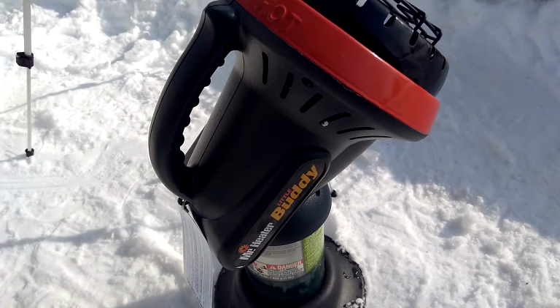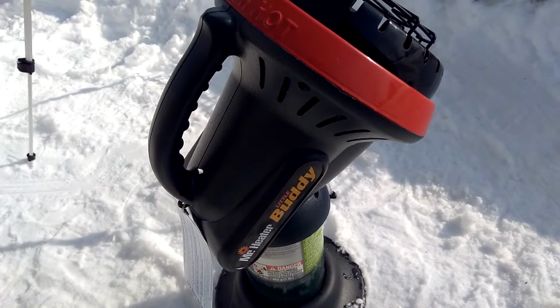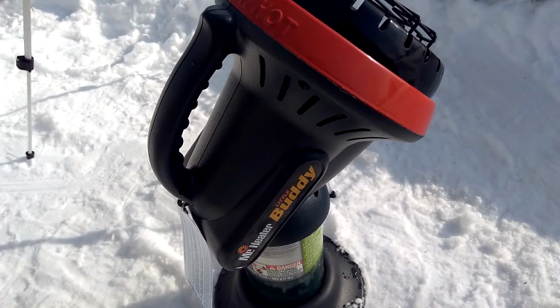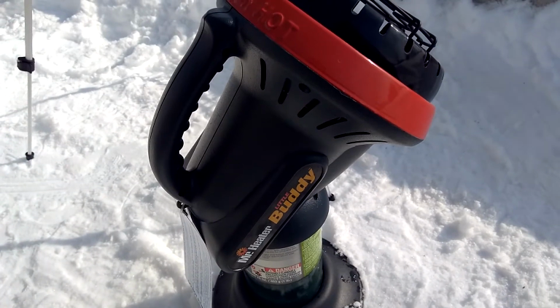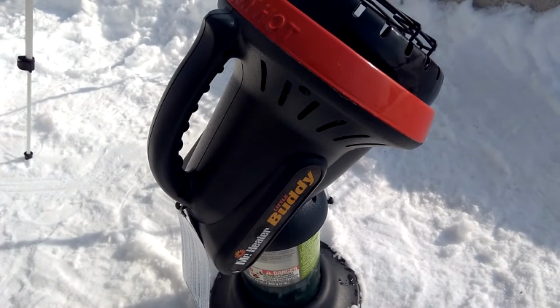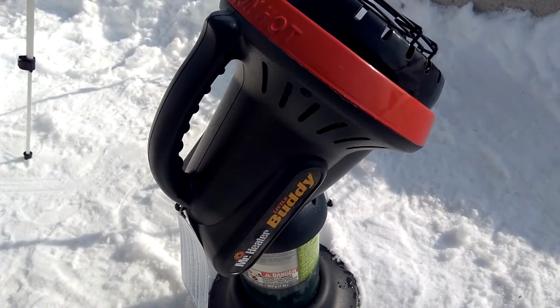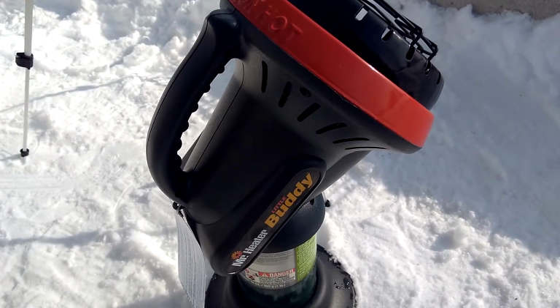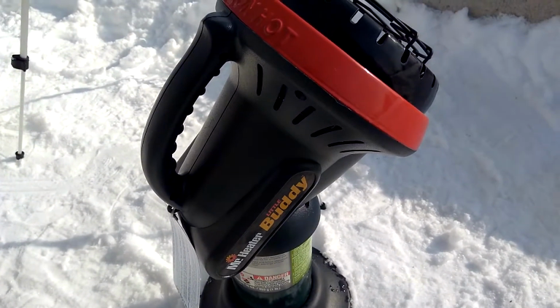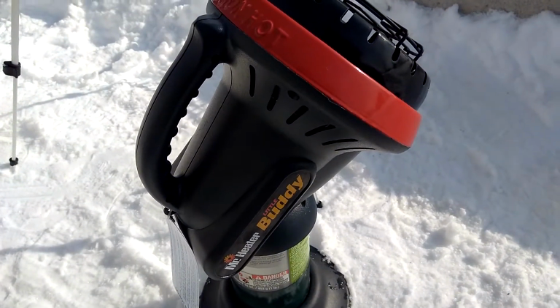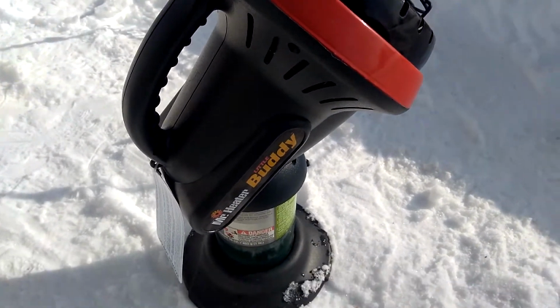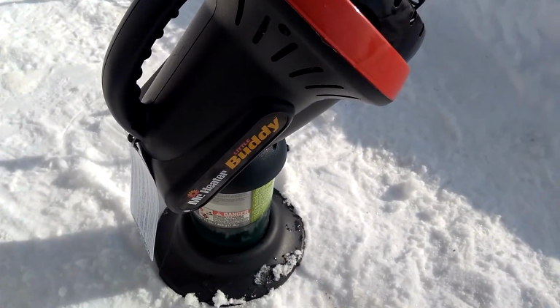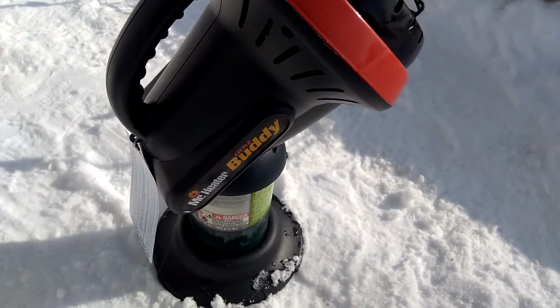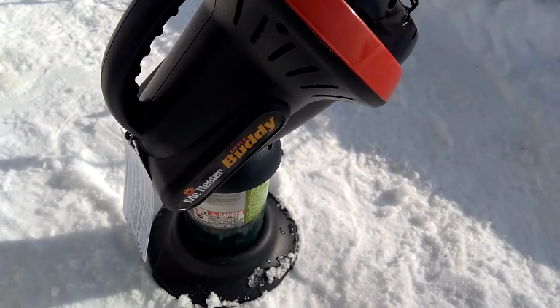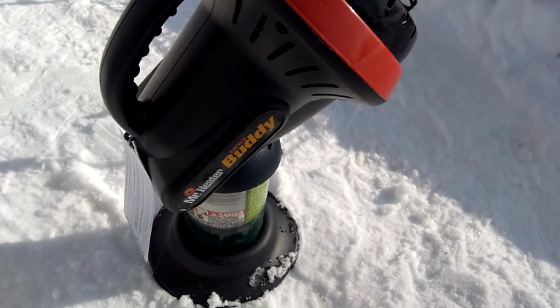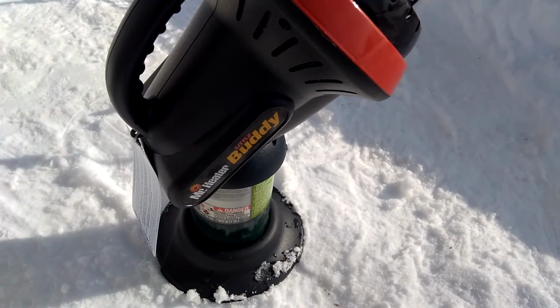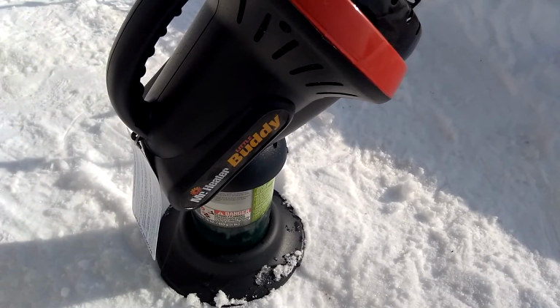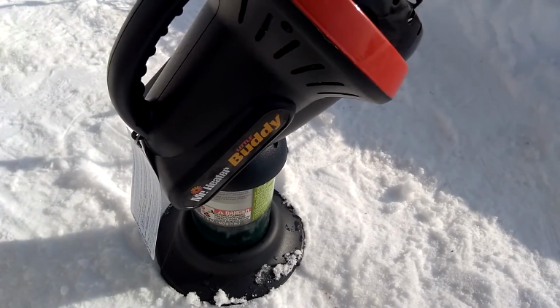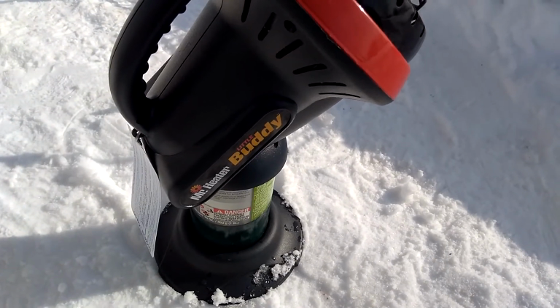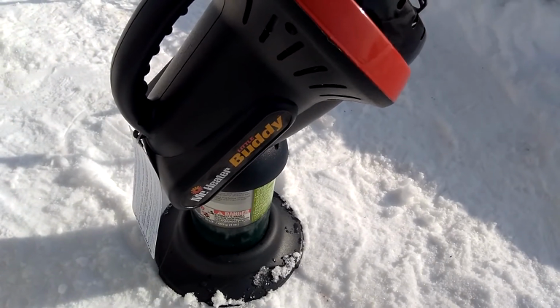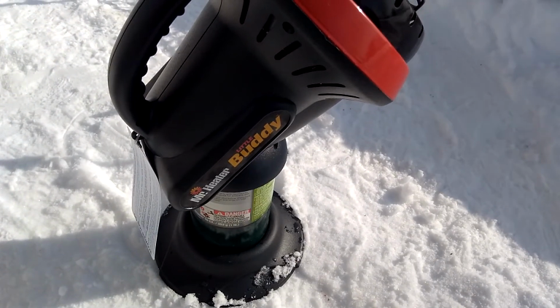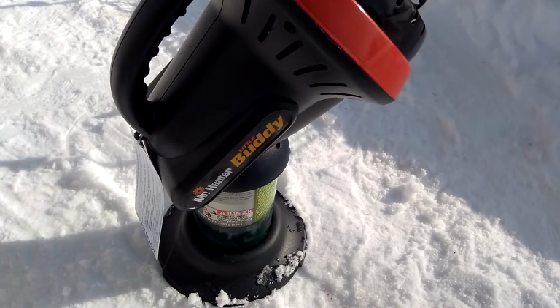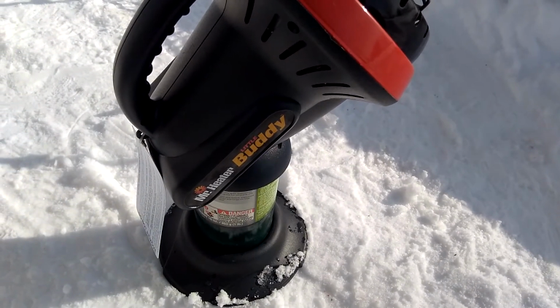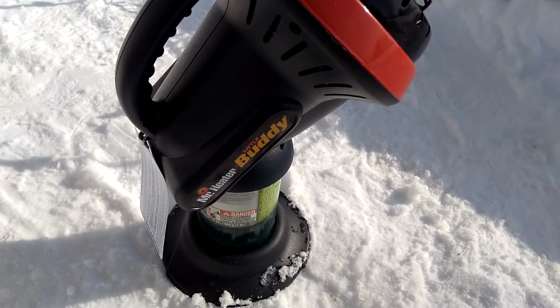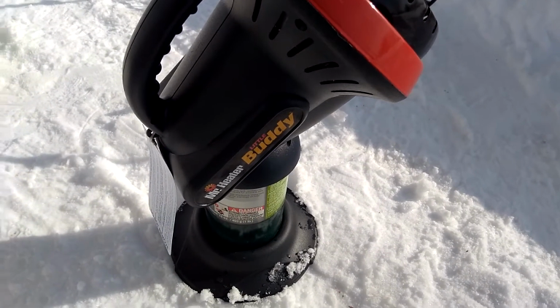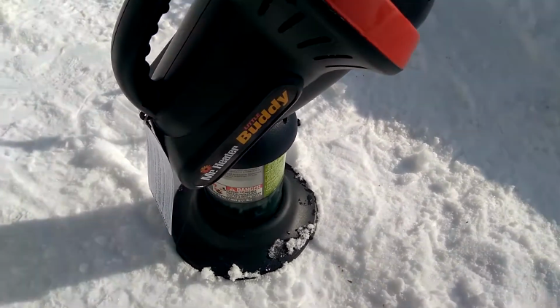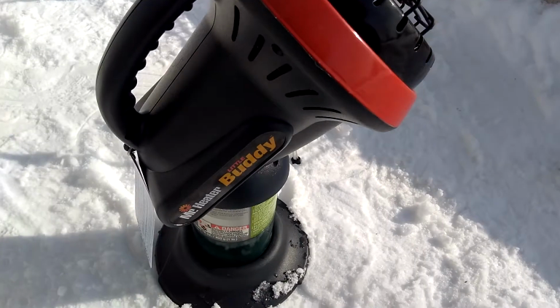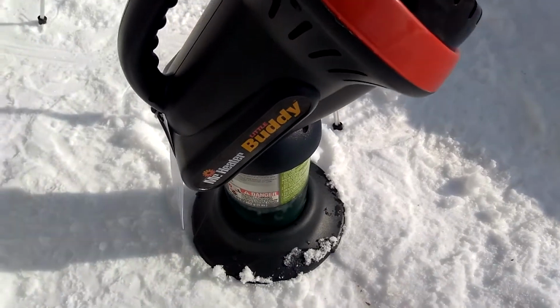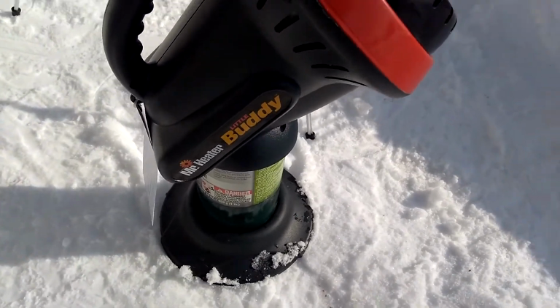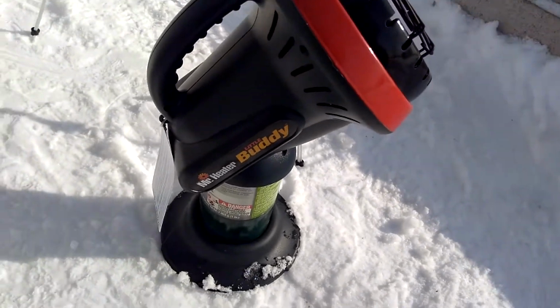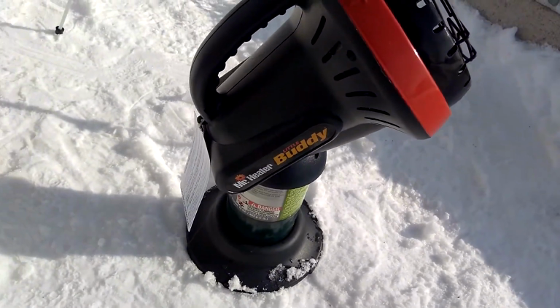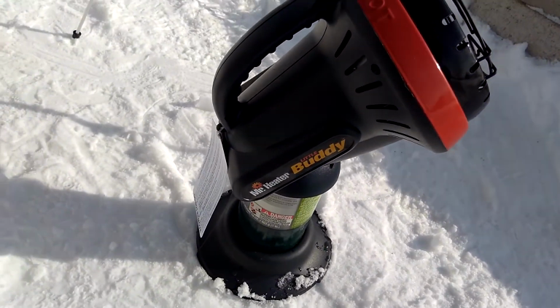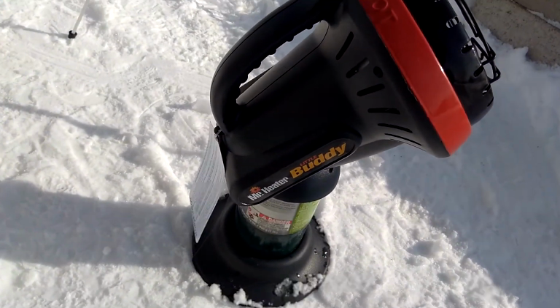Hey guys, welcome to my channel Outdoors Addiction. Today I thought I'd bring you guys a review, or a show and tell if you will, about the Mr. Heater Little Buddy.